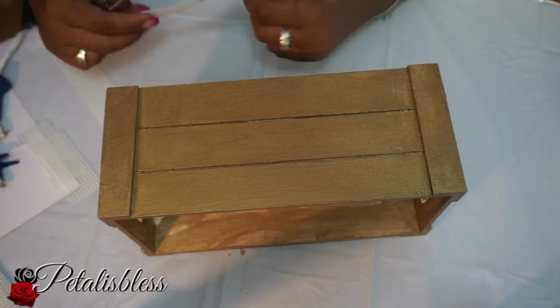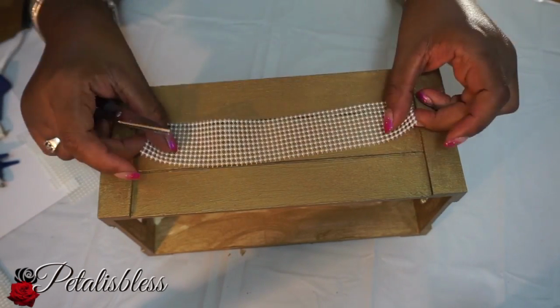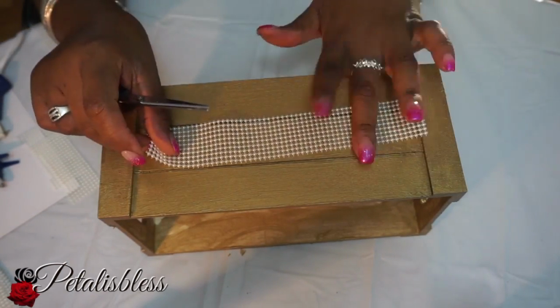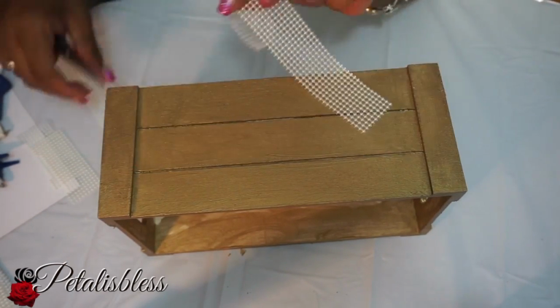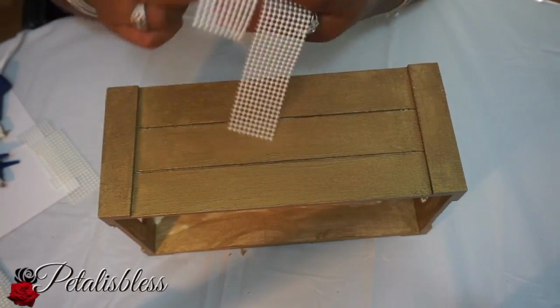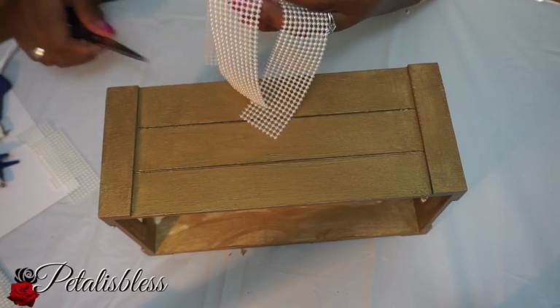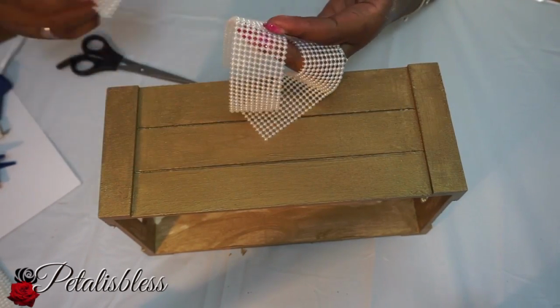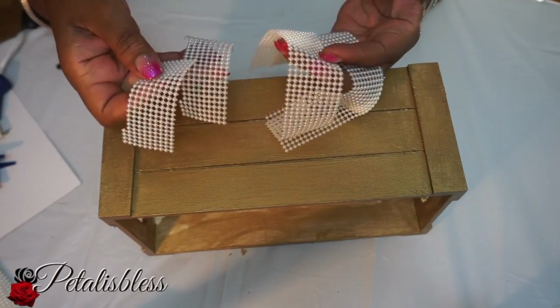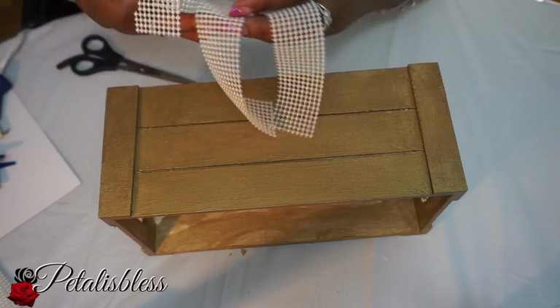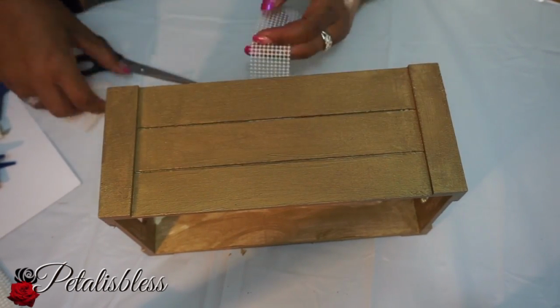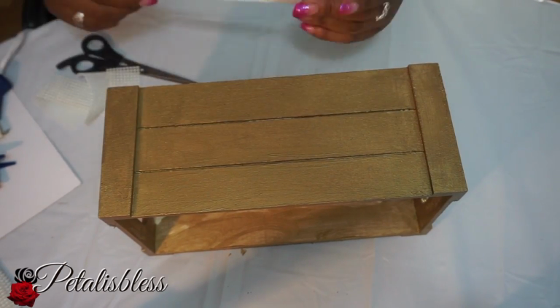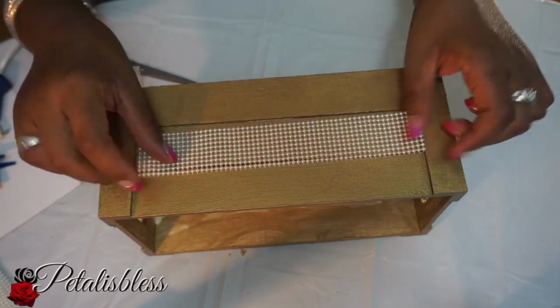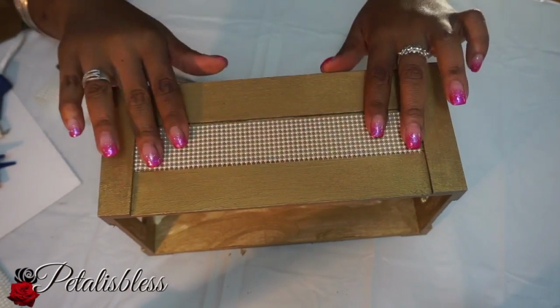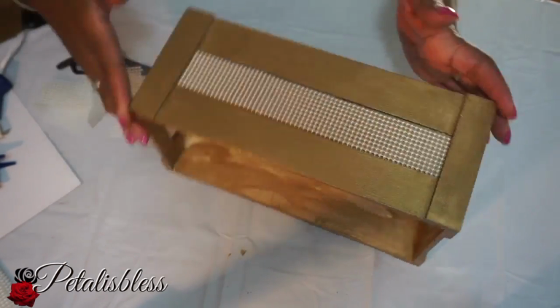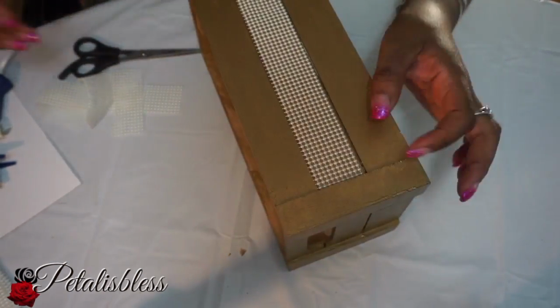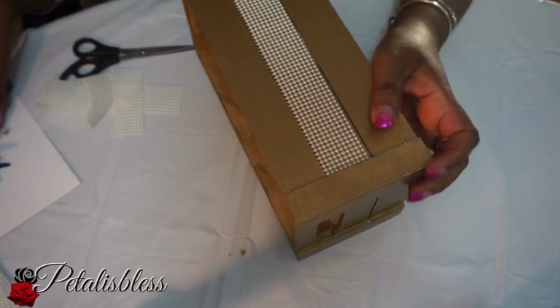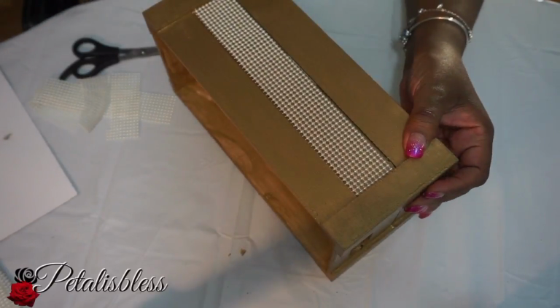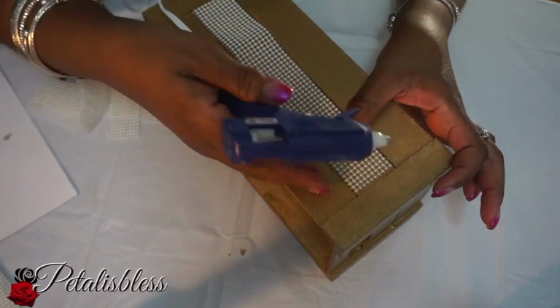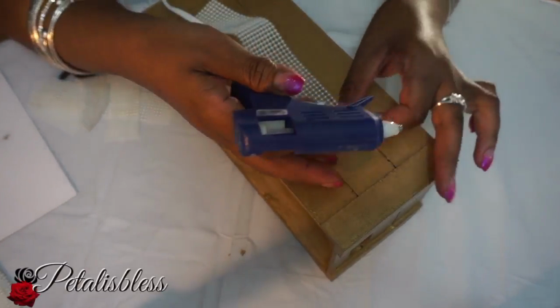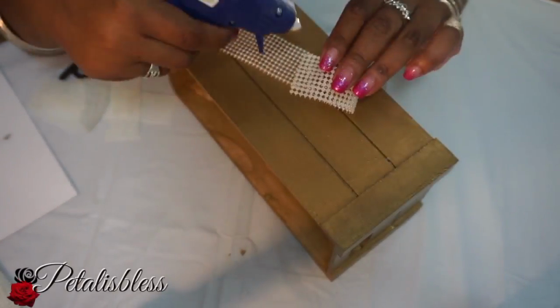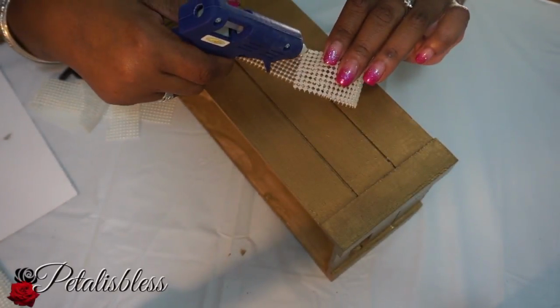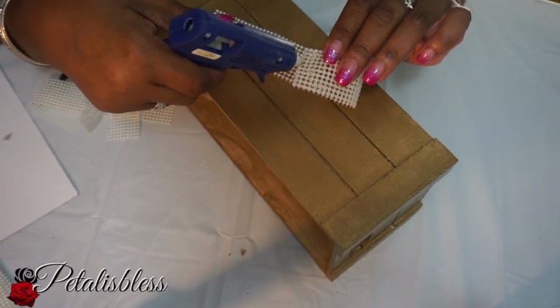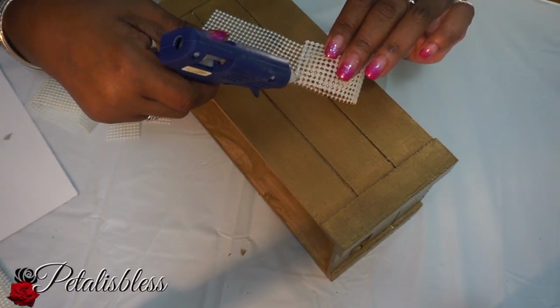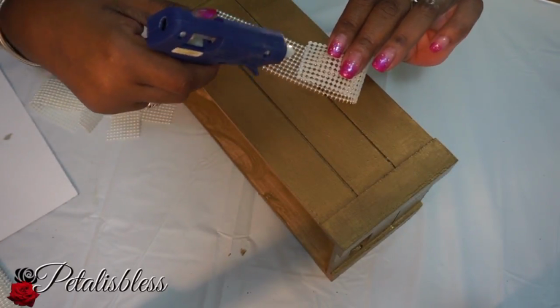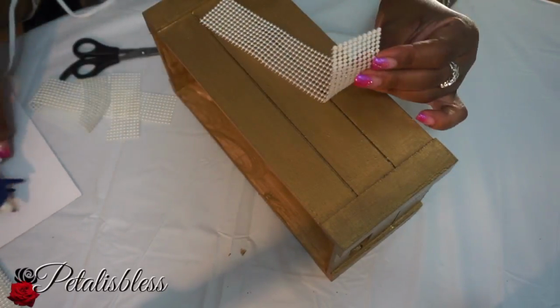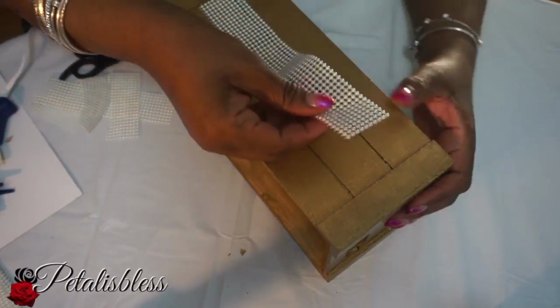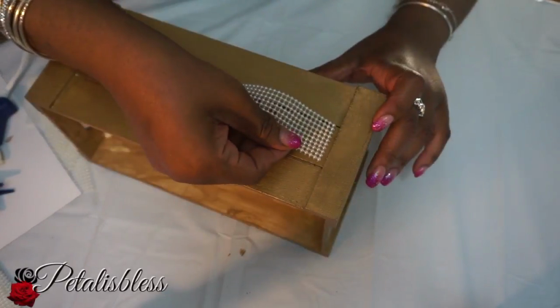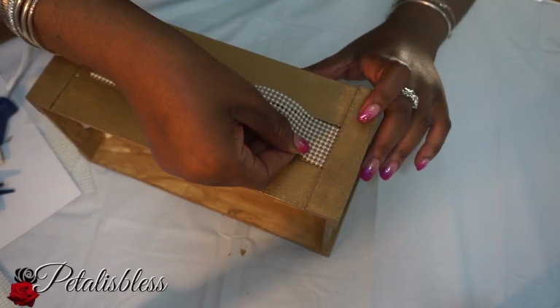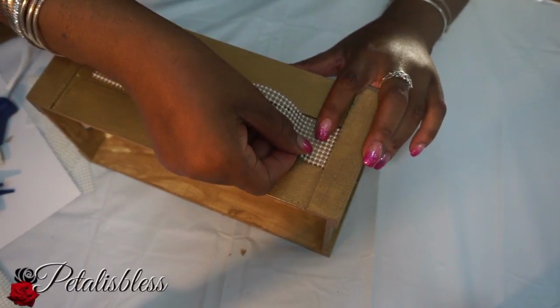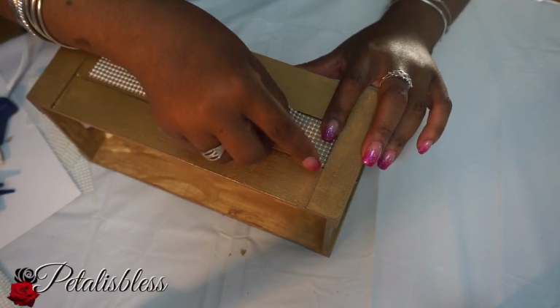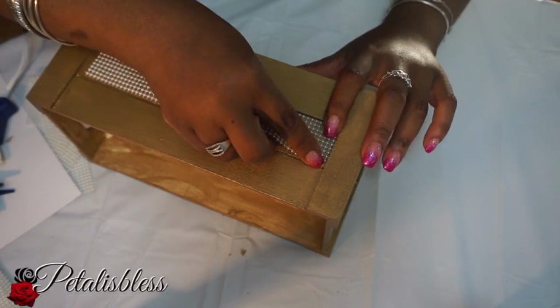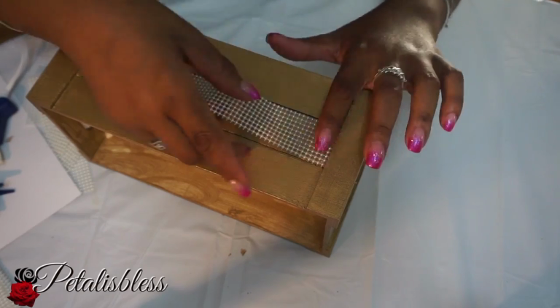Here's how it looks — I did two coats of the gold paint, which I think looks very nice. Now we're gonna add our pearls to the box. I've cut out the sheets we needed and I'm gonna glue them just around the center of the box.